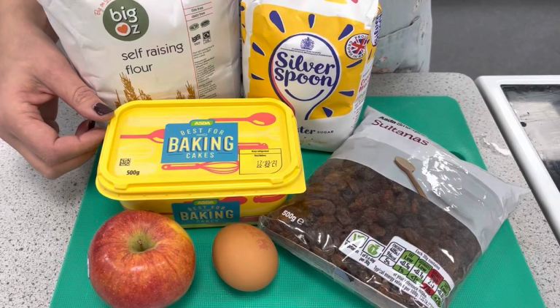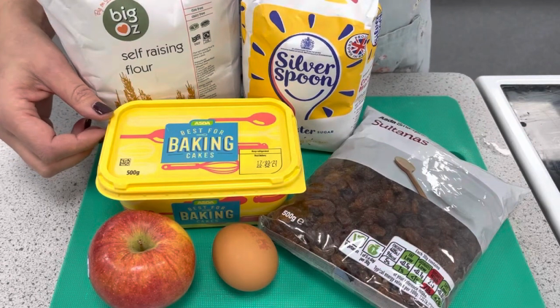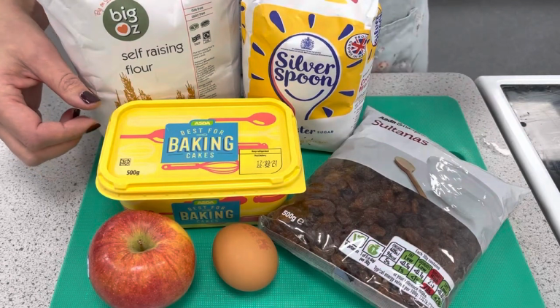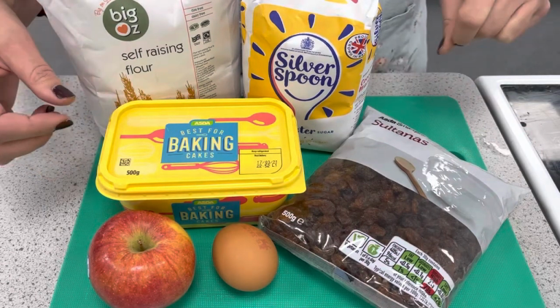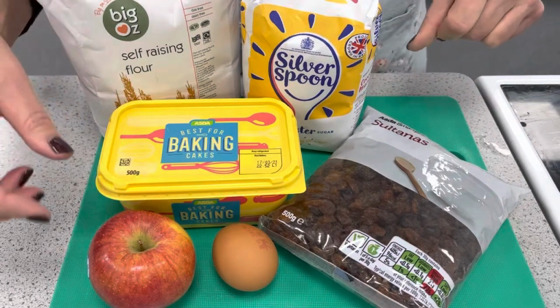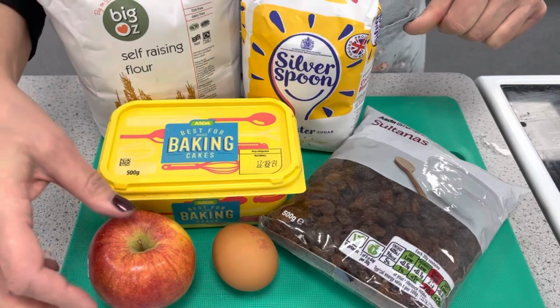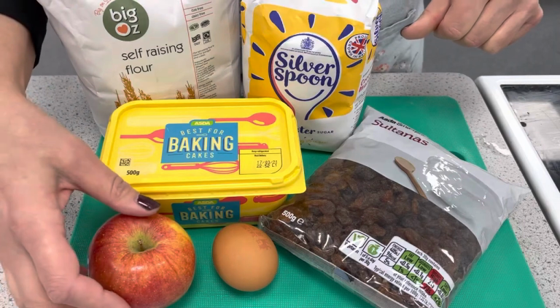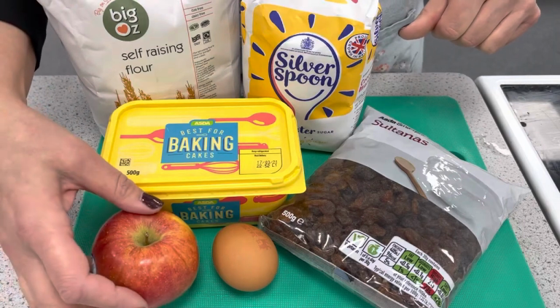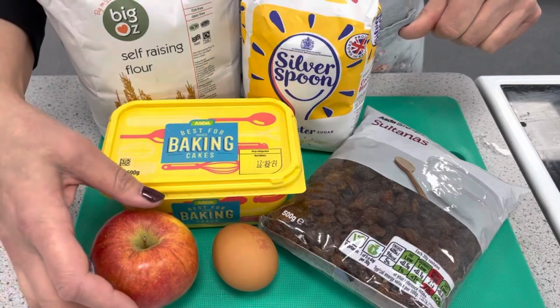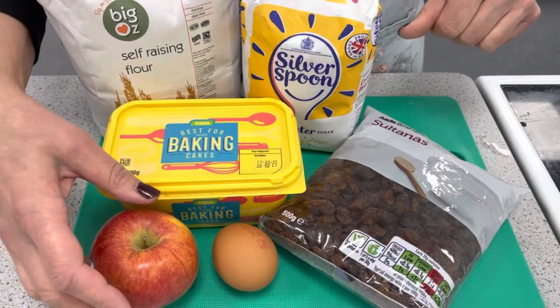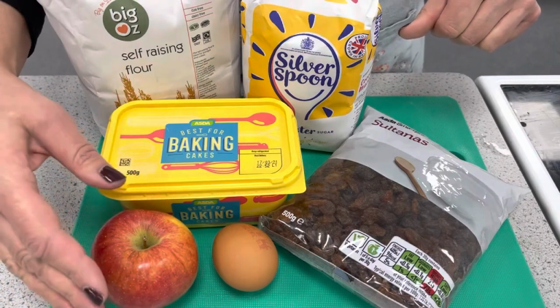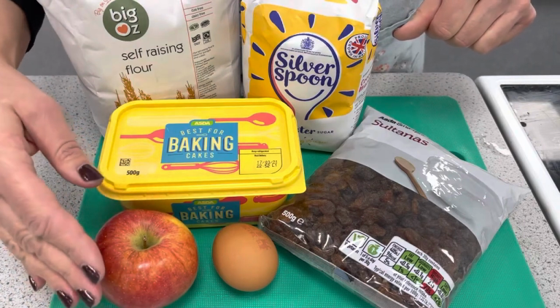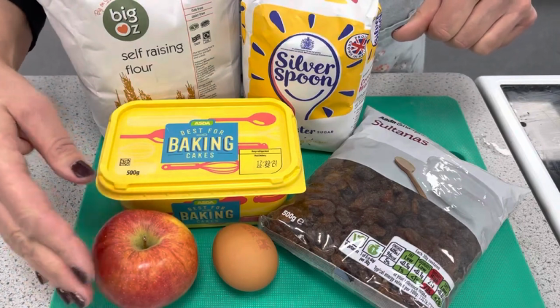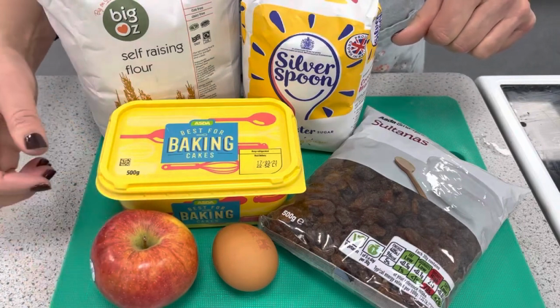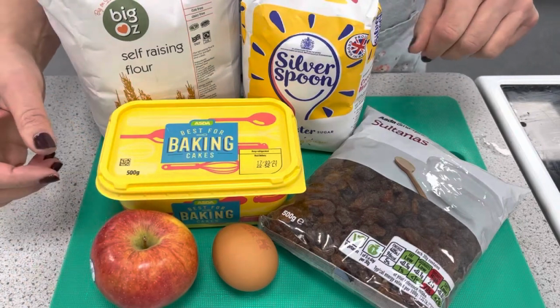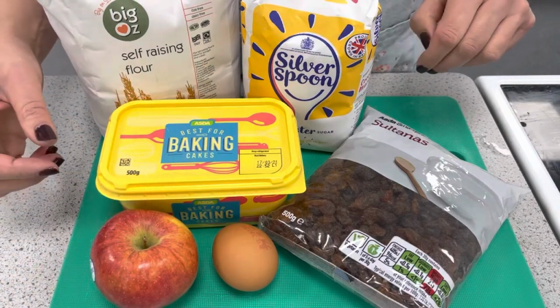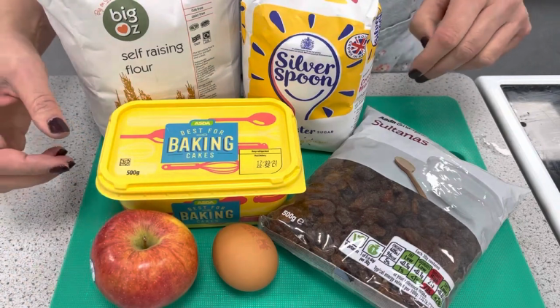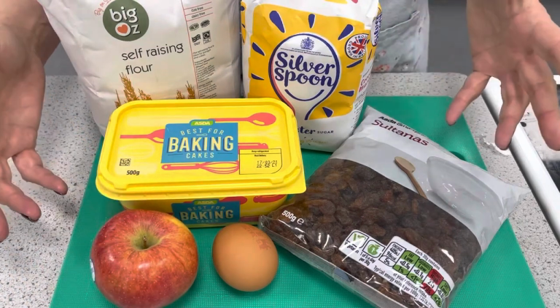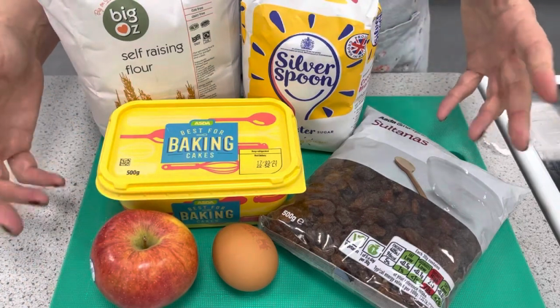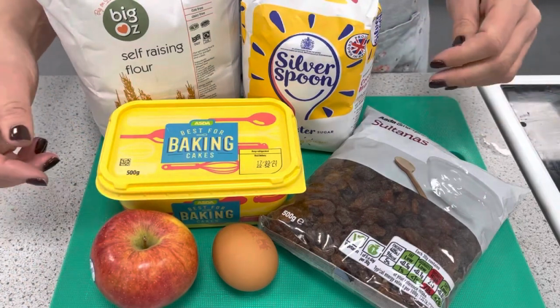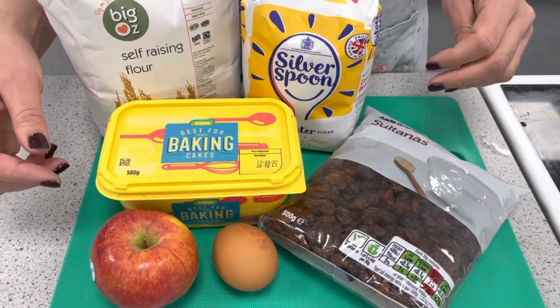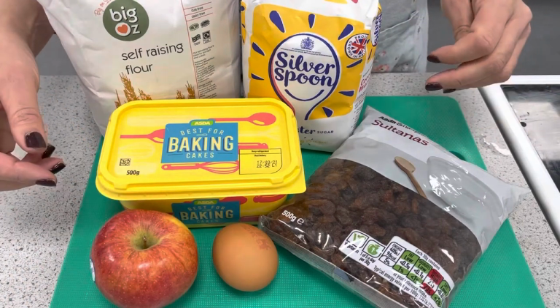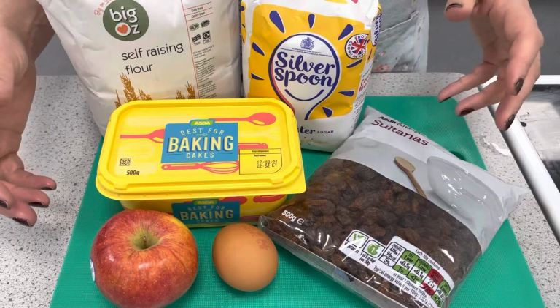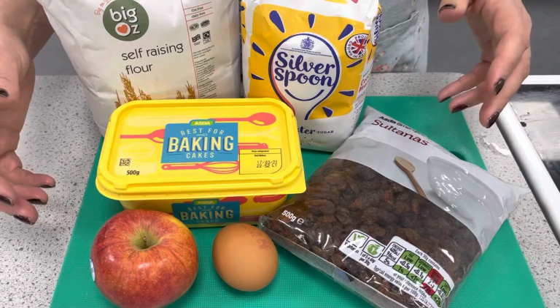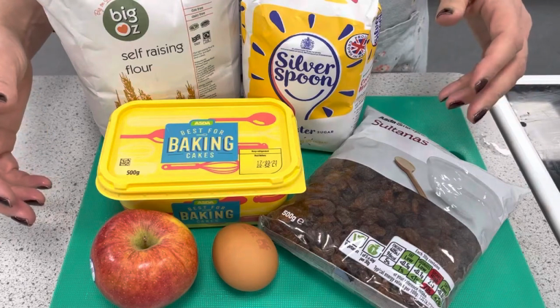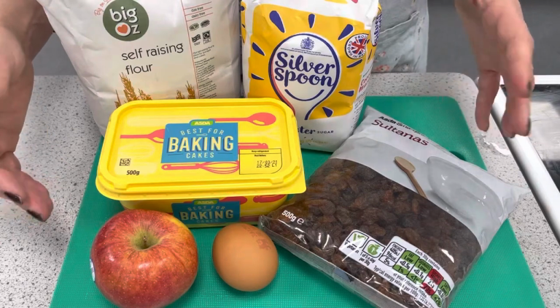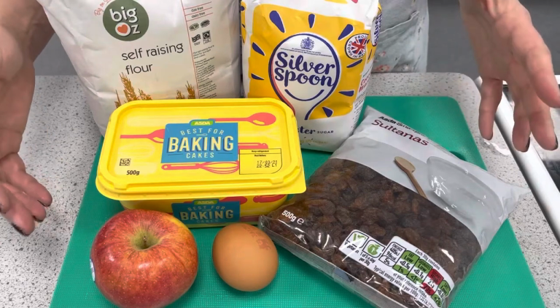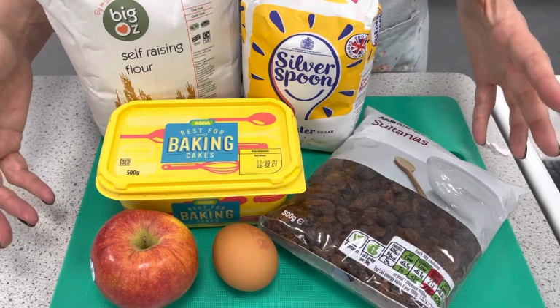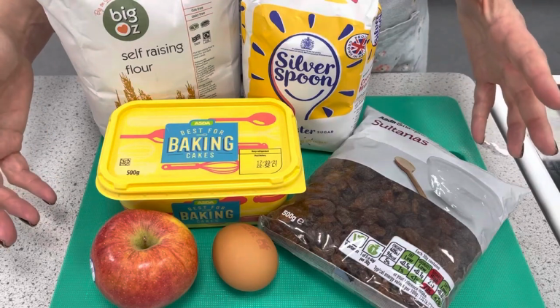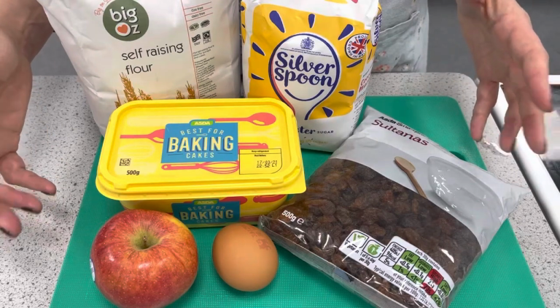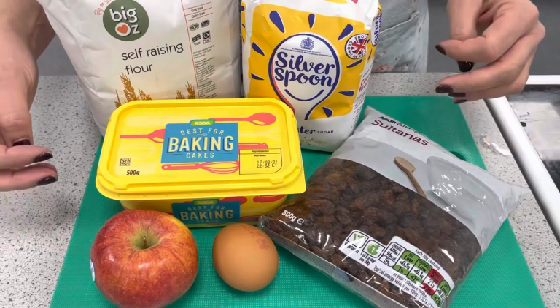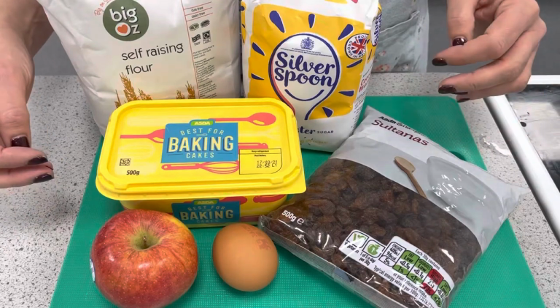The best ingredients to use at this time of year are apples because it's autumn and they're in season, so they are much cheaper to purchase at this time.